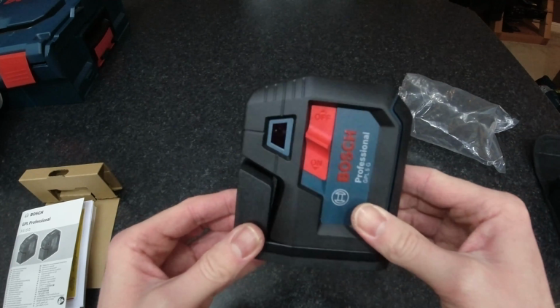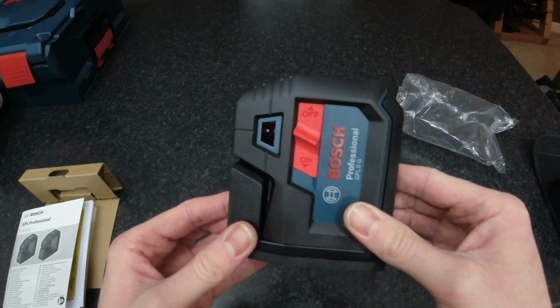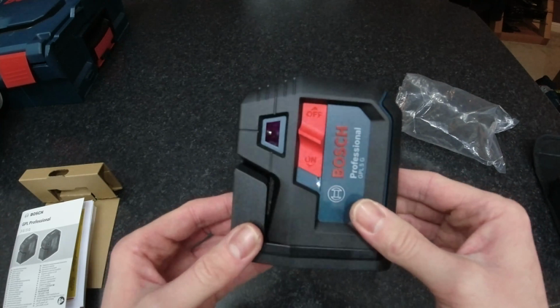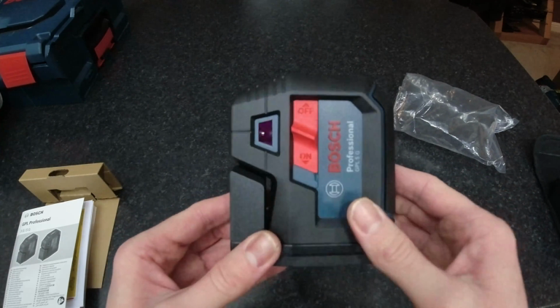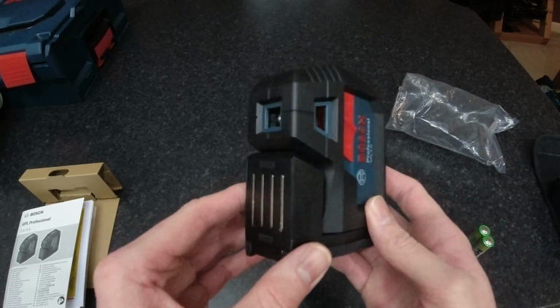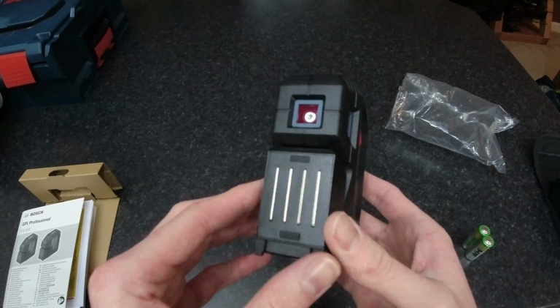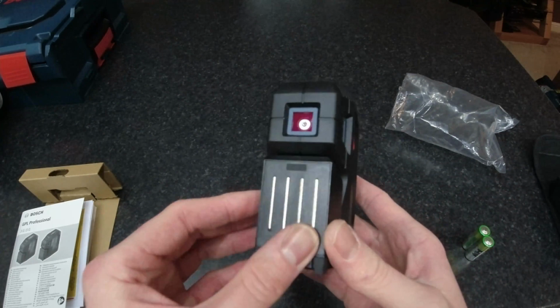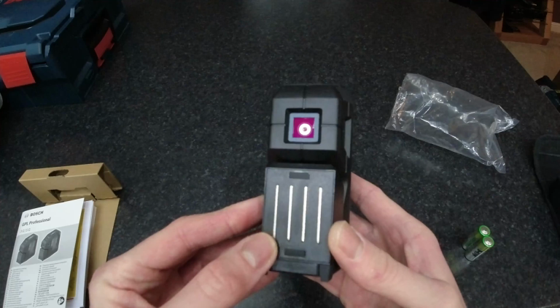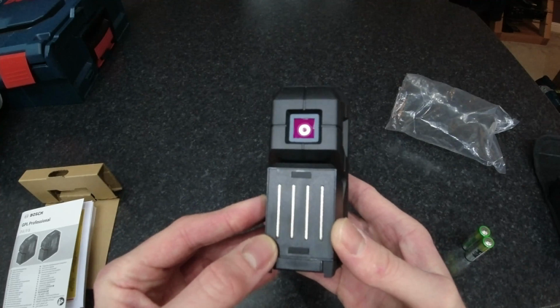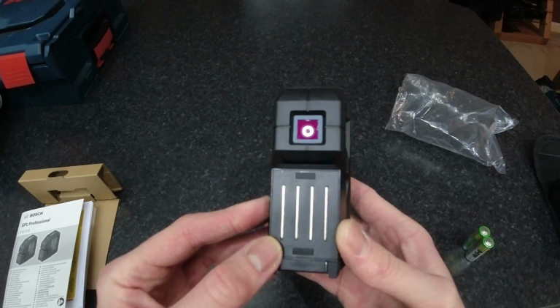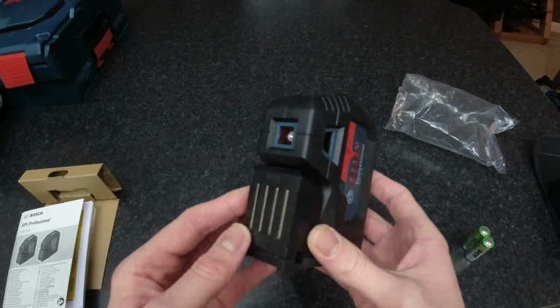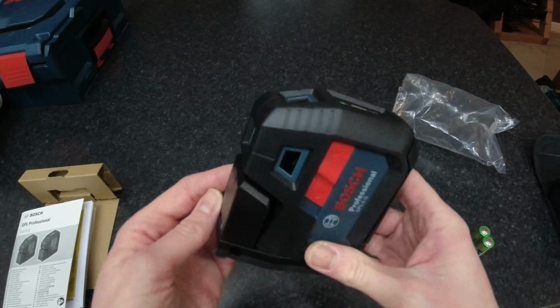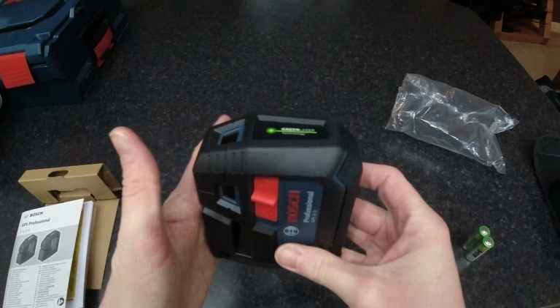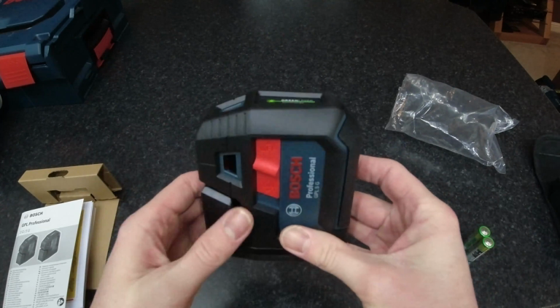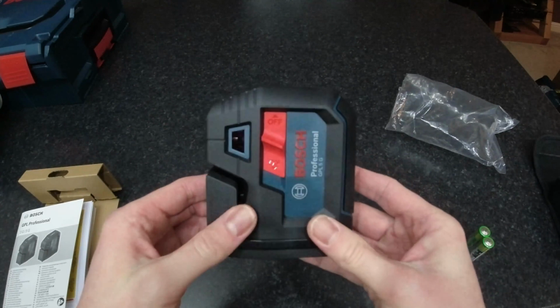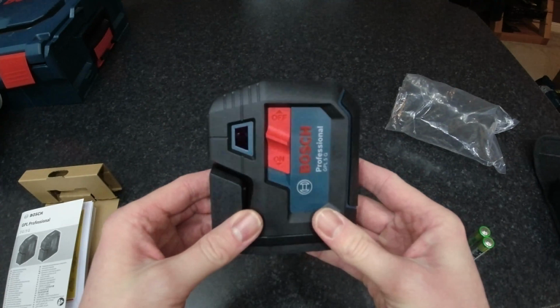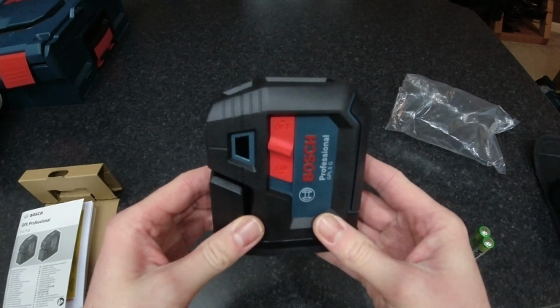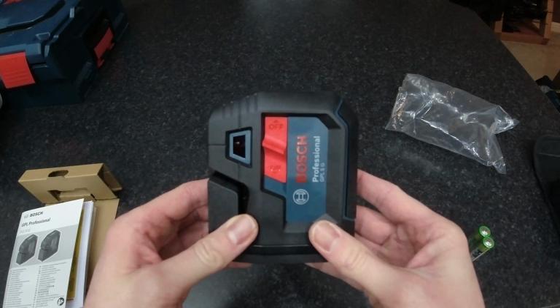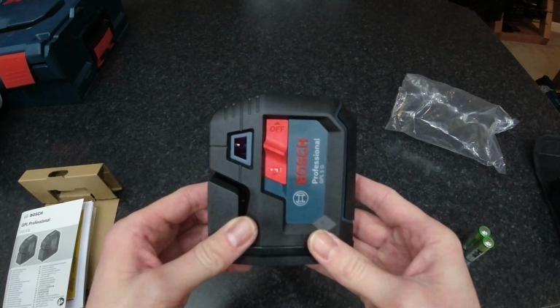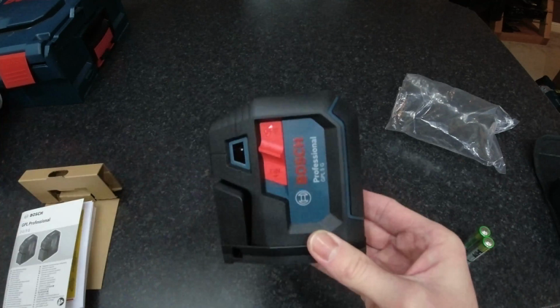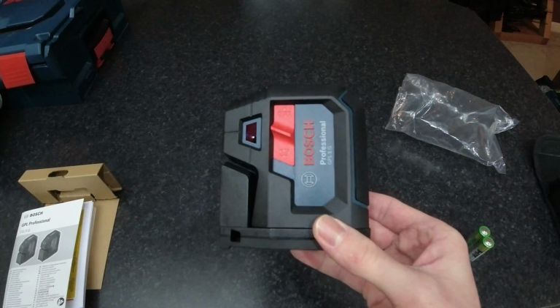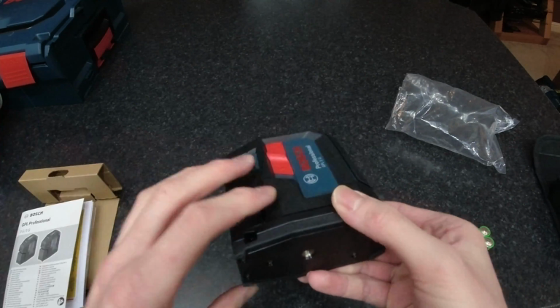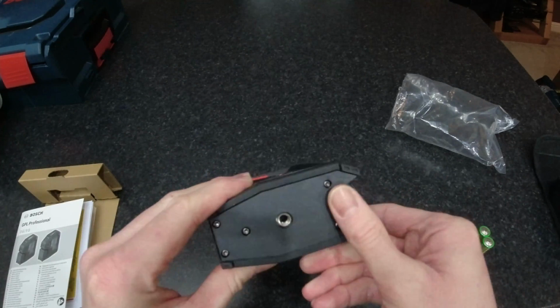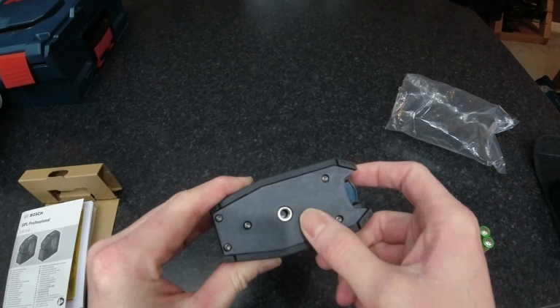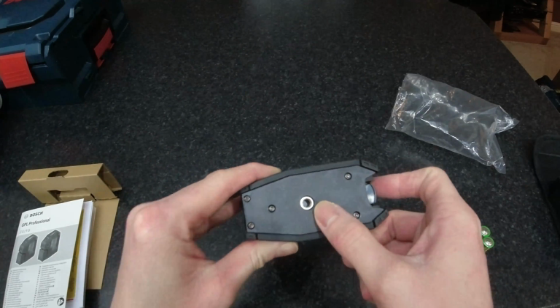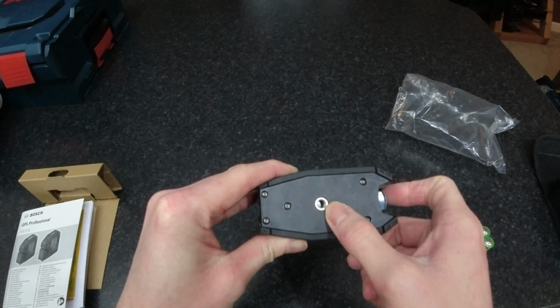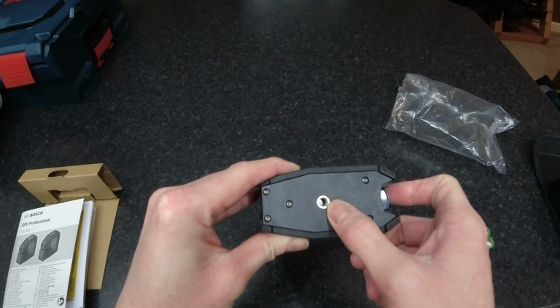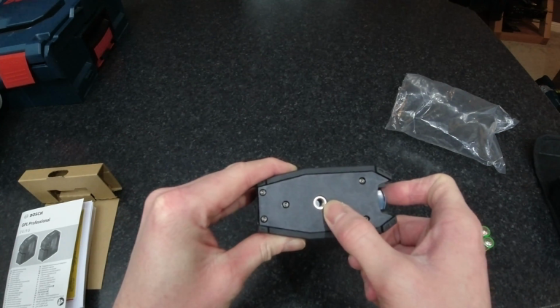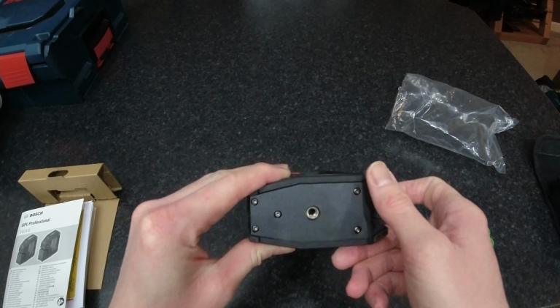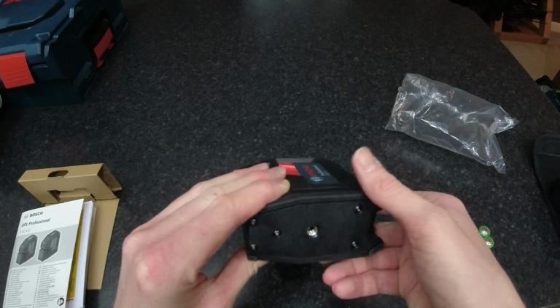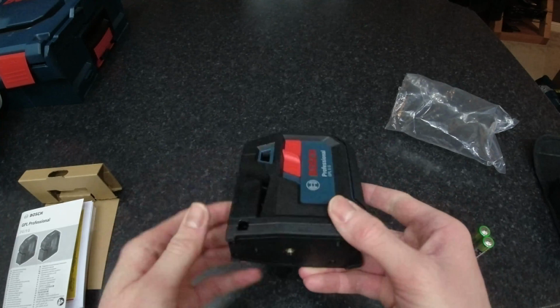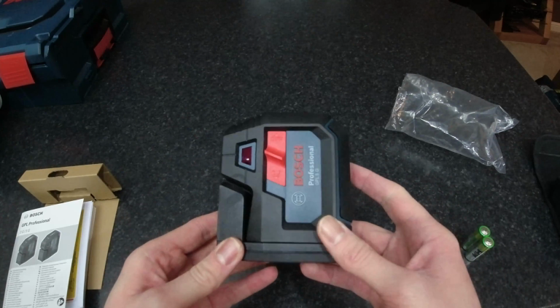For storage, it's got four integrated magnets for clipping to steel framework and the like. It also has a quarter-inch thread on the bottom for fixing it to a tripod.